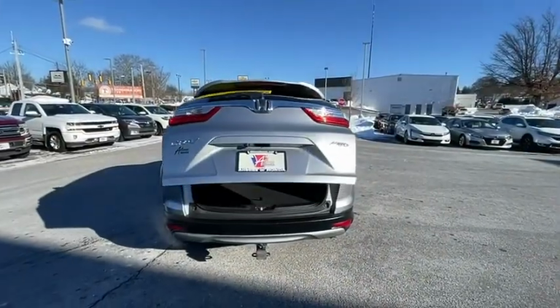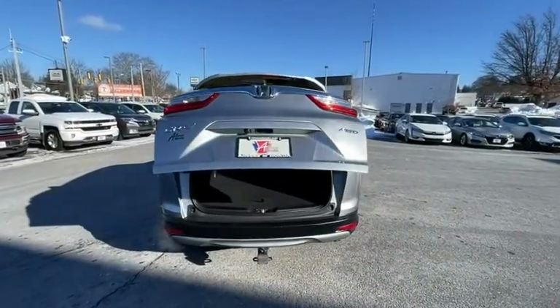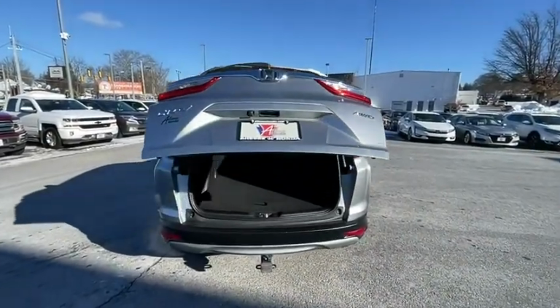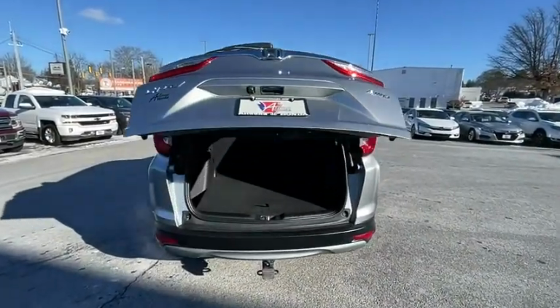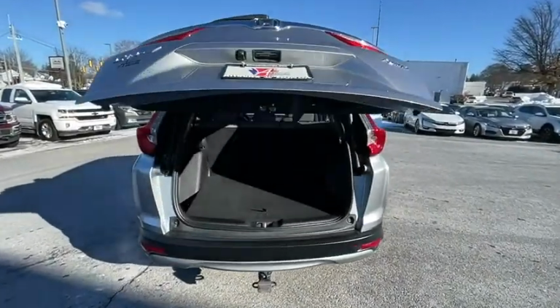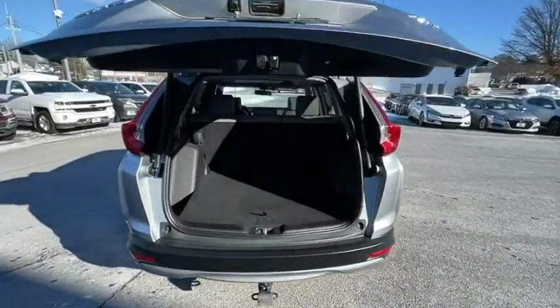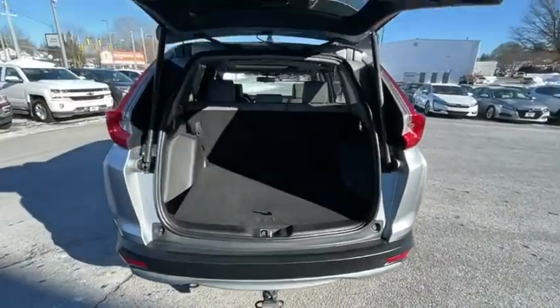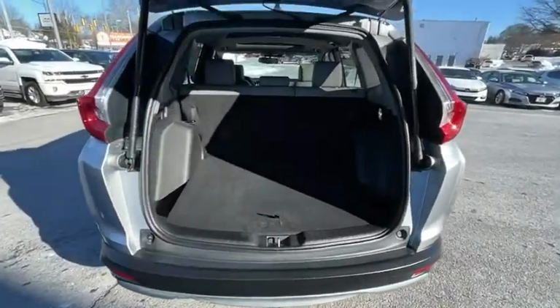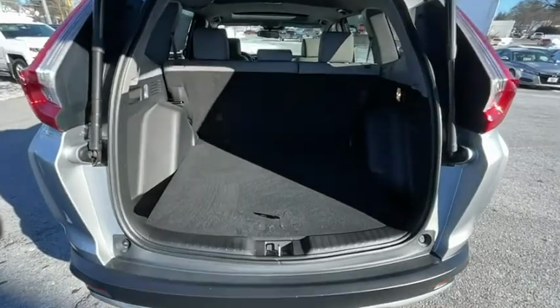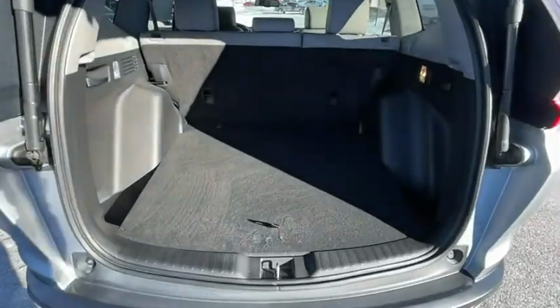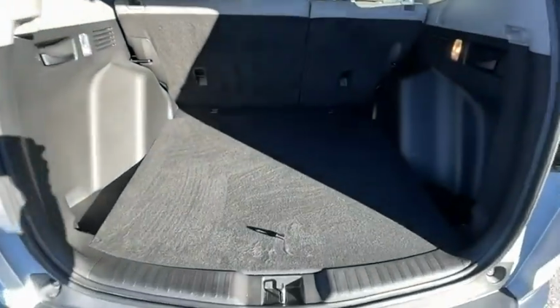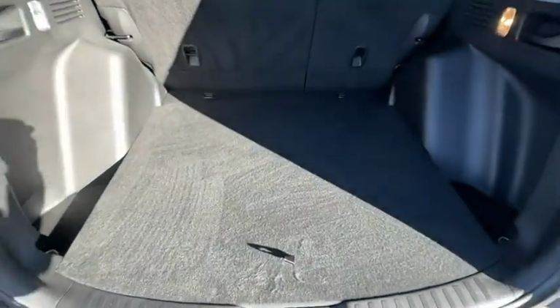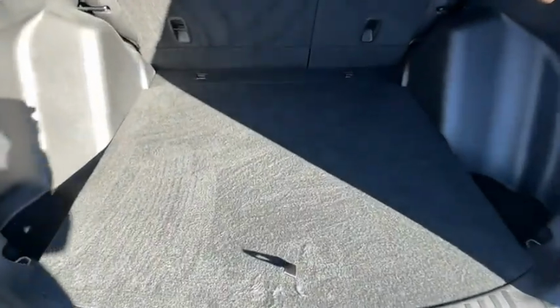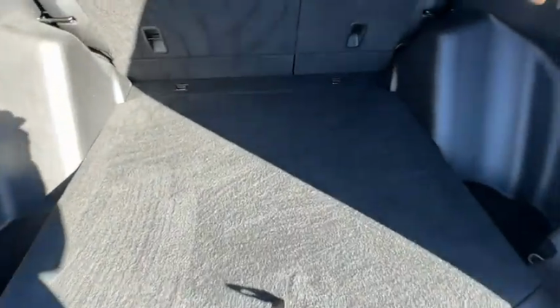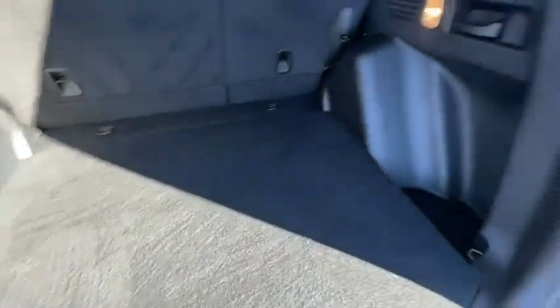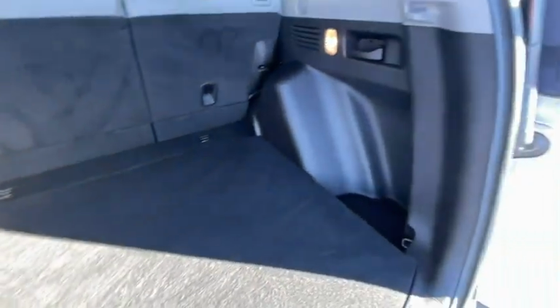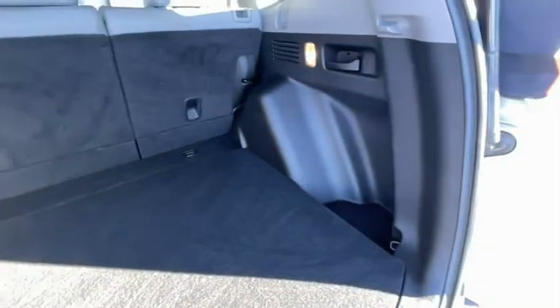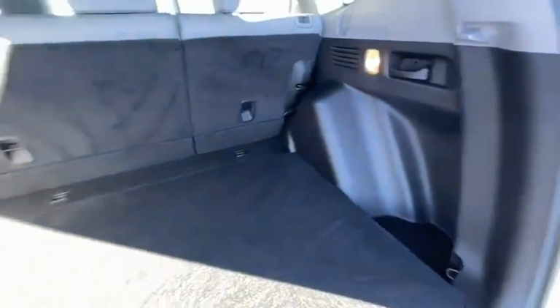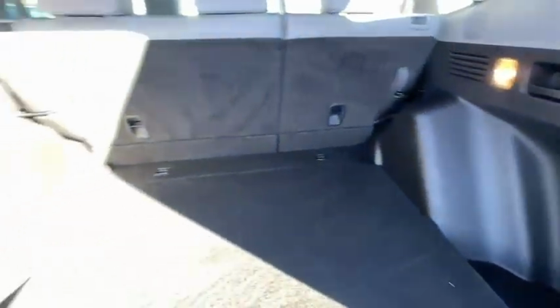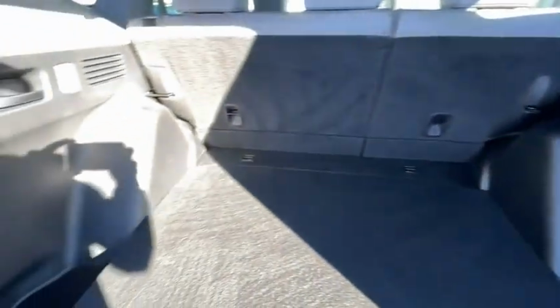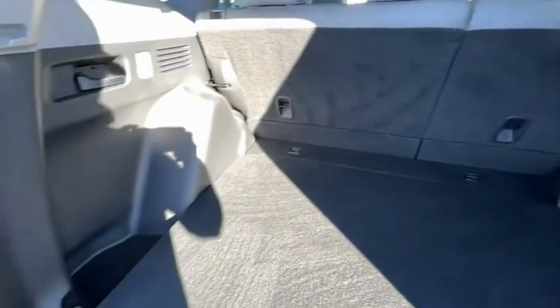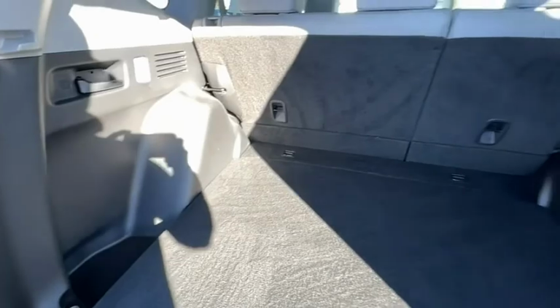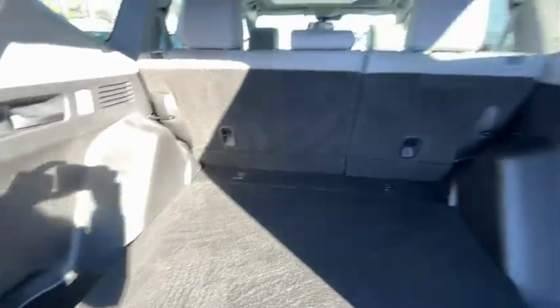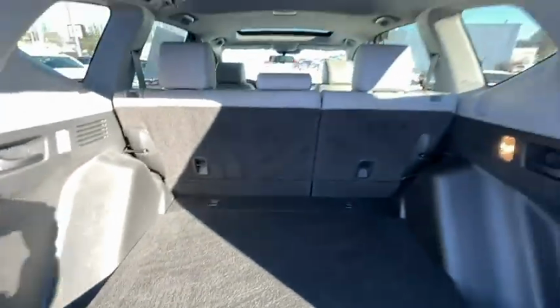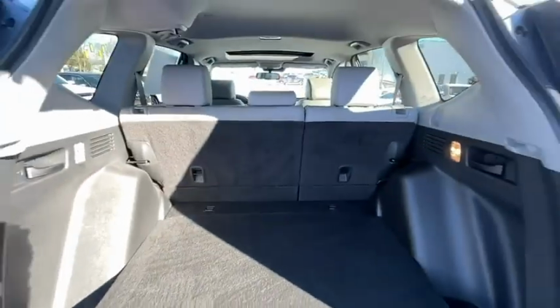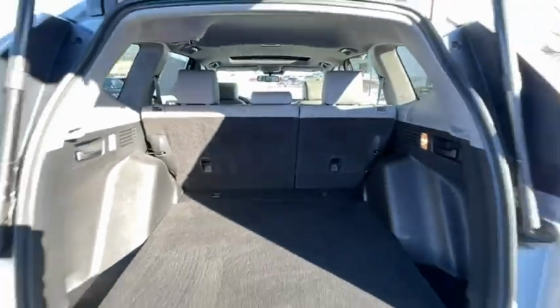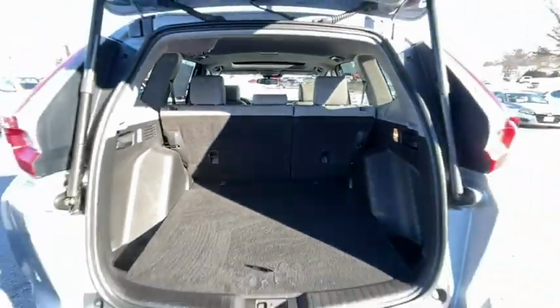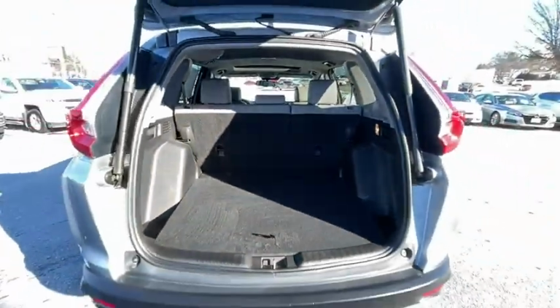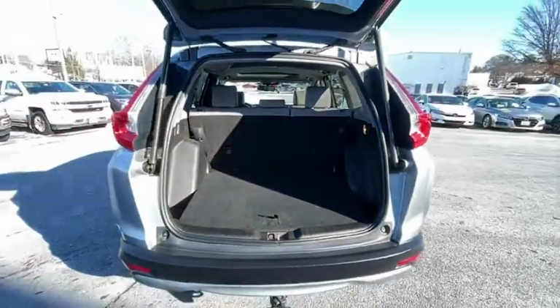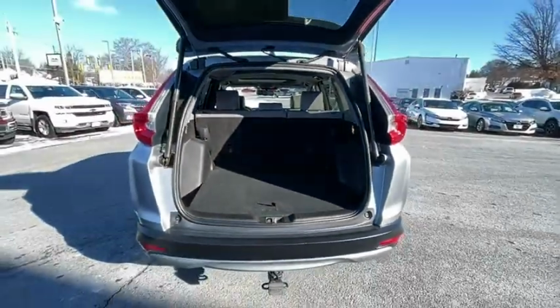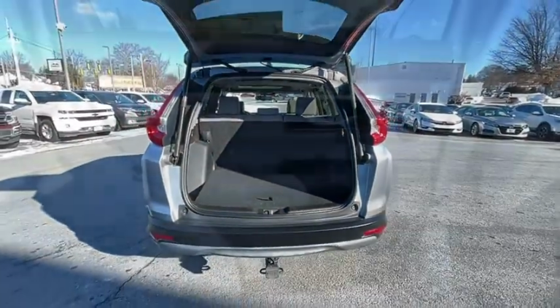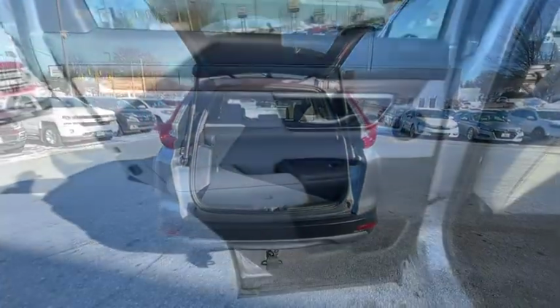Rear window defroster, trip computer, fog lights, power windows, security system, compass, heated front seat, electronic stability control, brake assist, panic alarm, and overhead console.